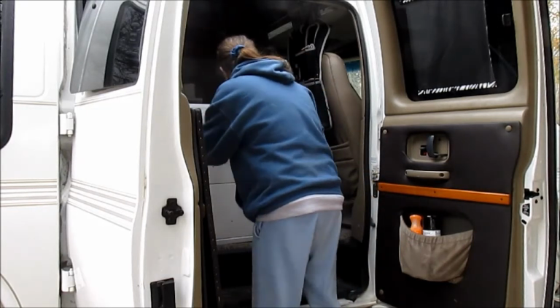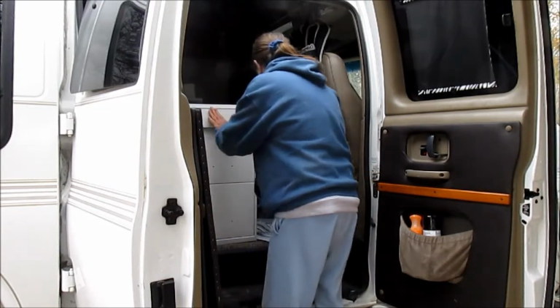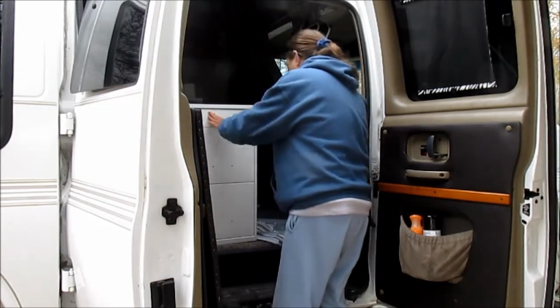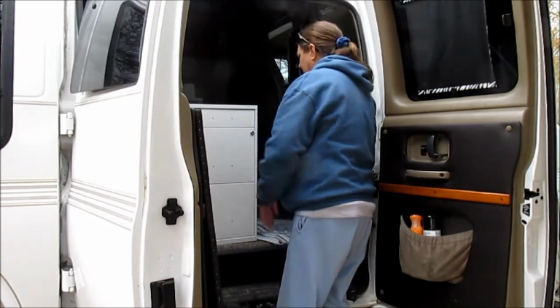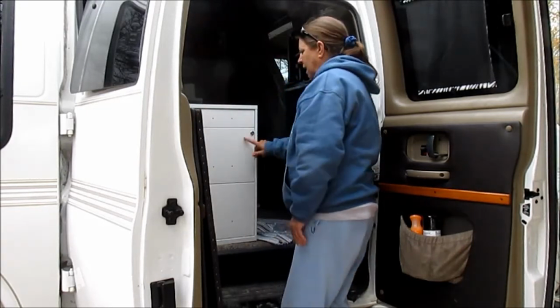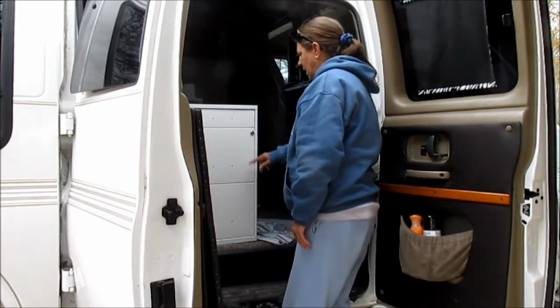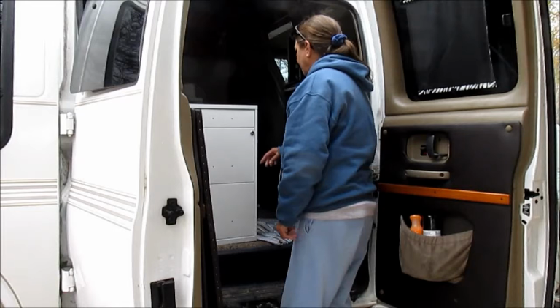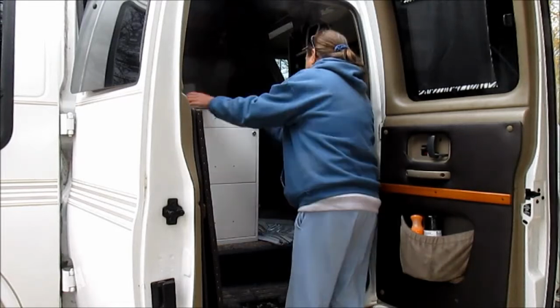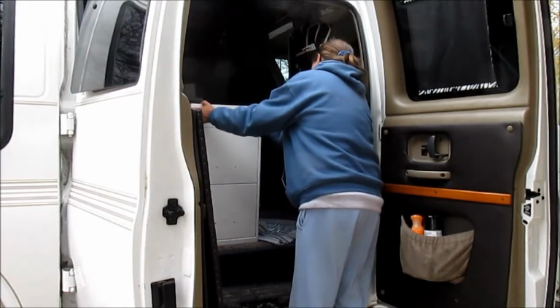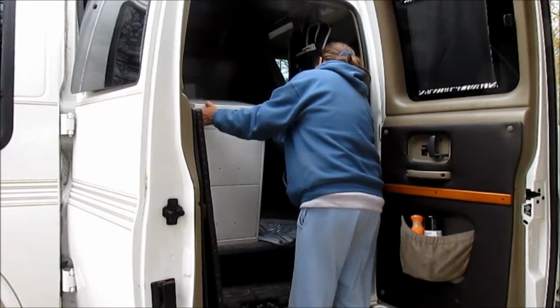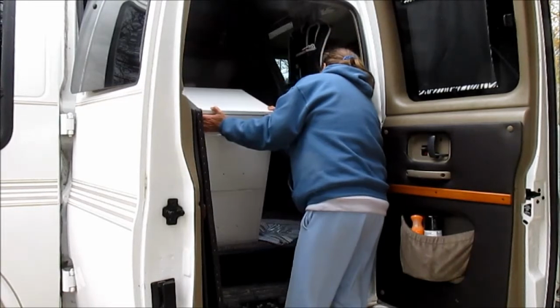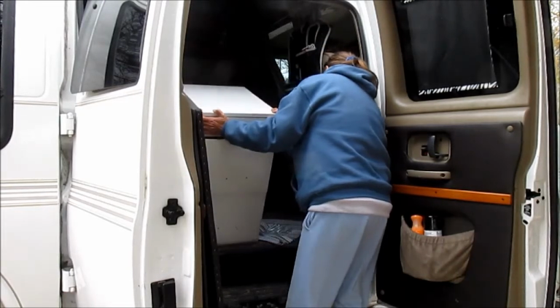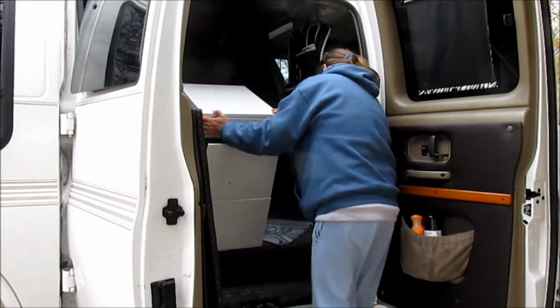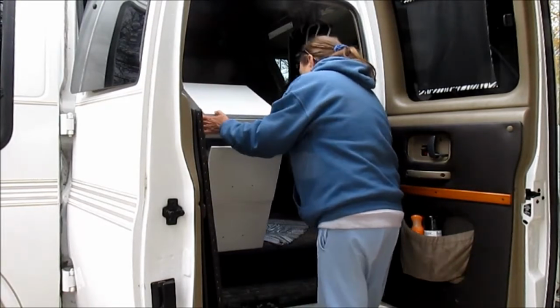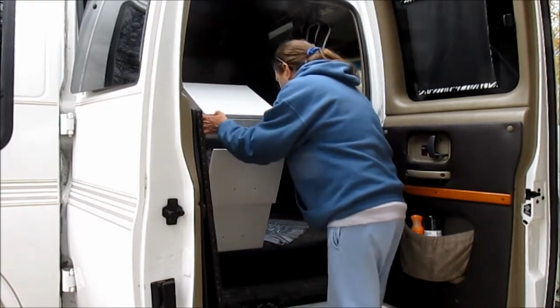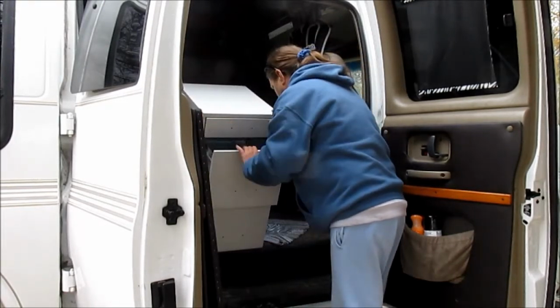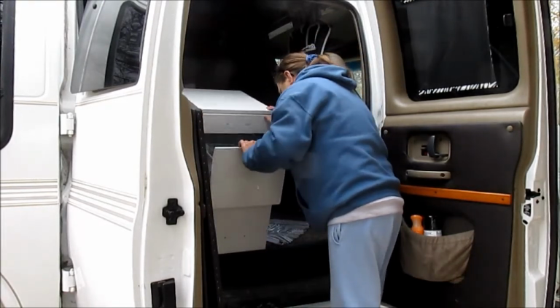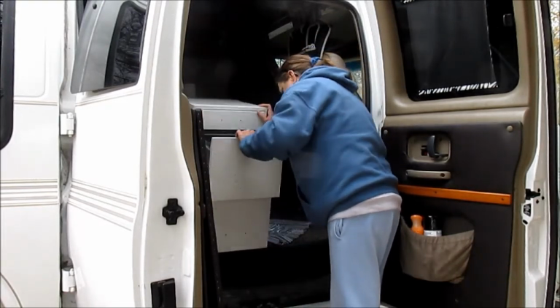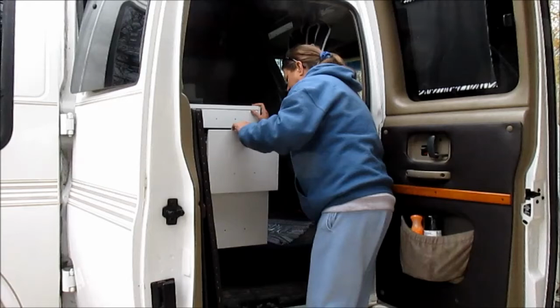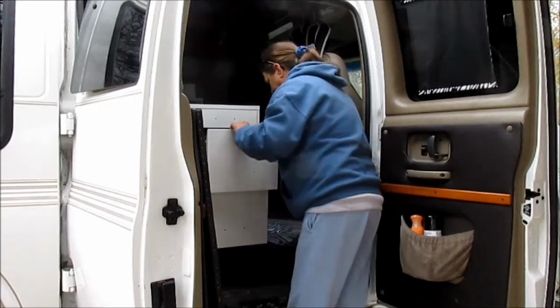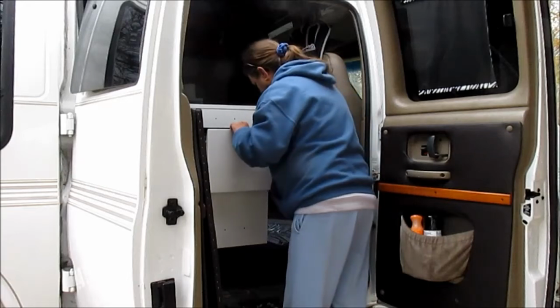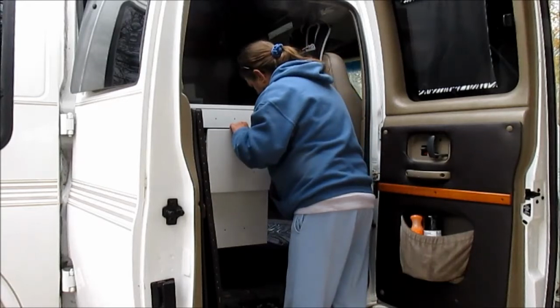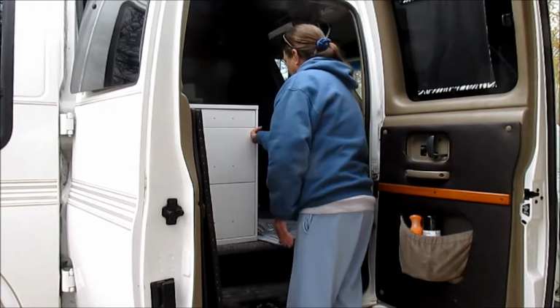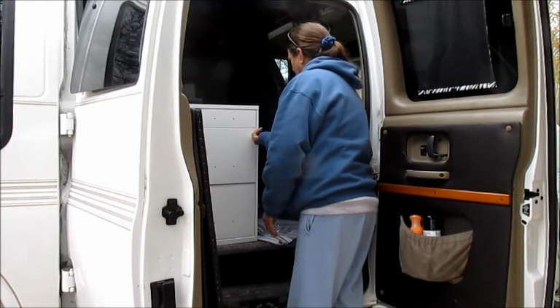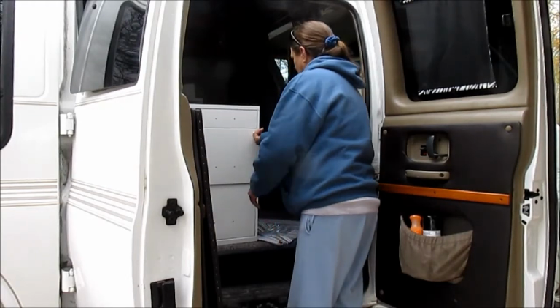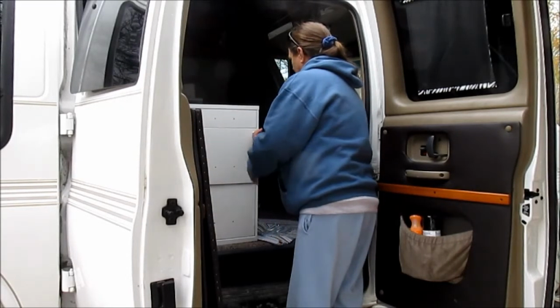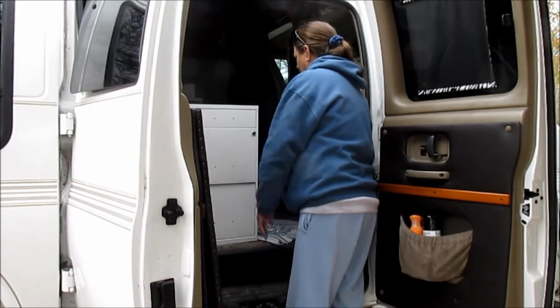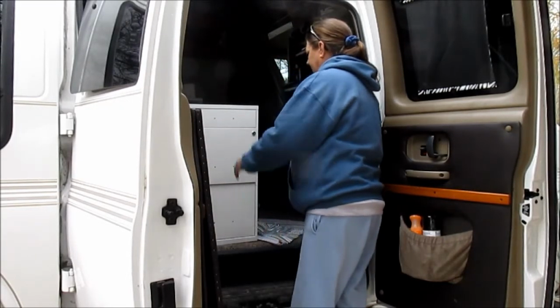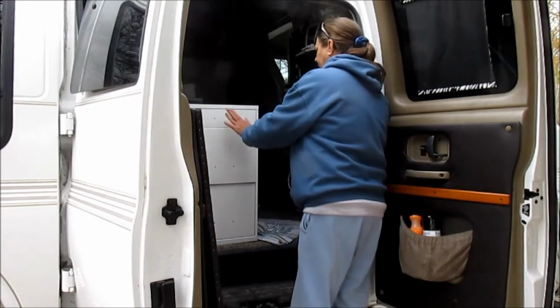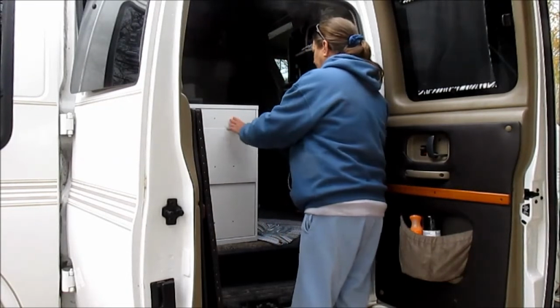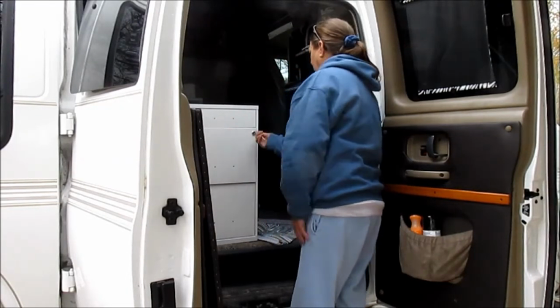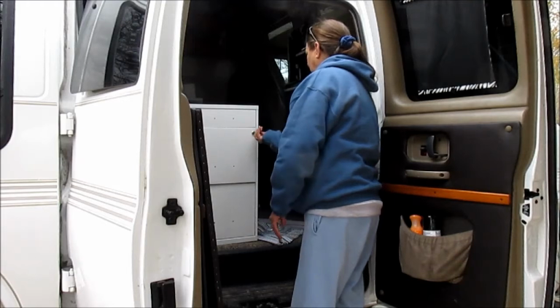I'm just wondering where they hid the key — there it is! Cool, love it.